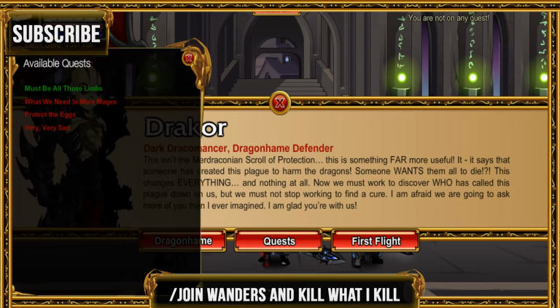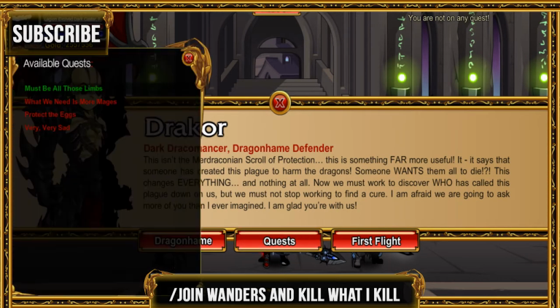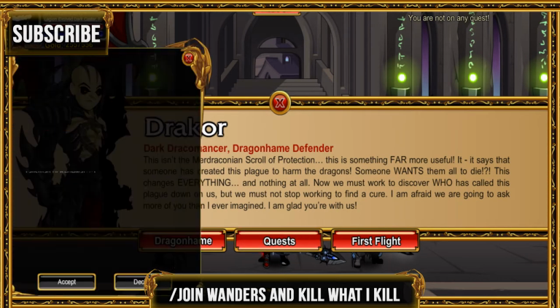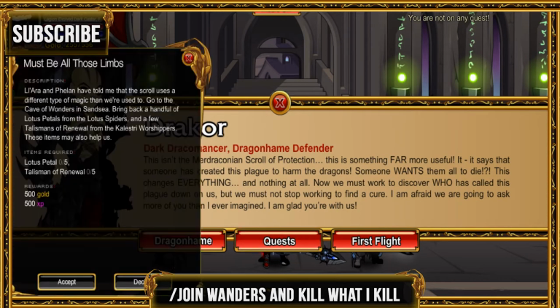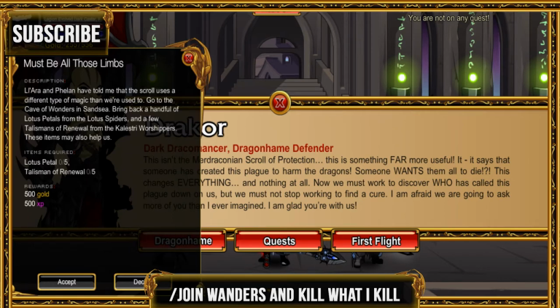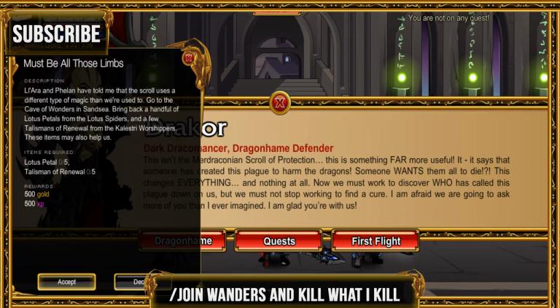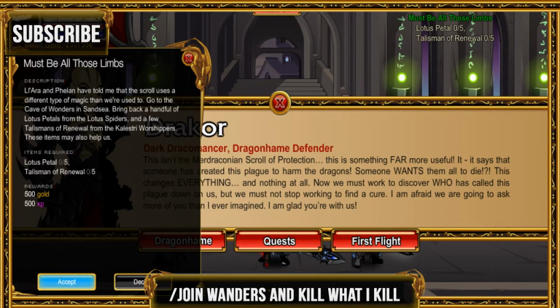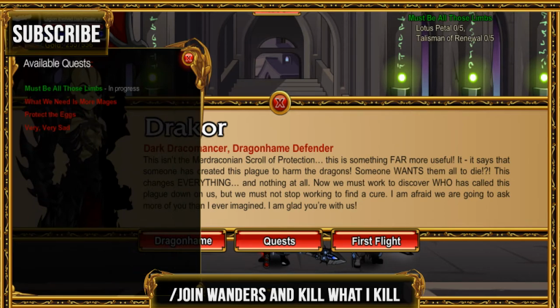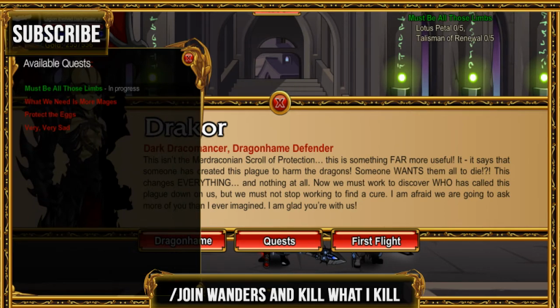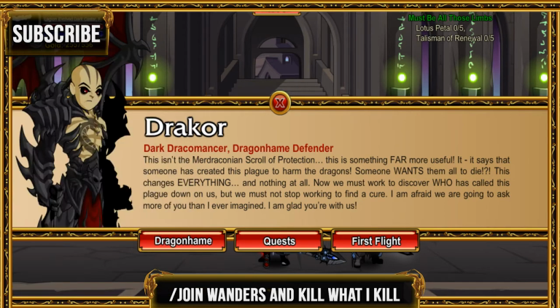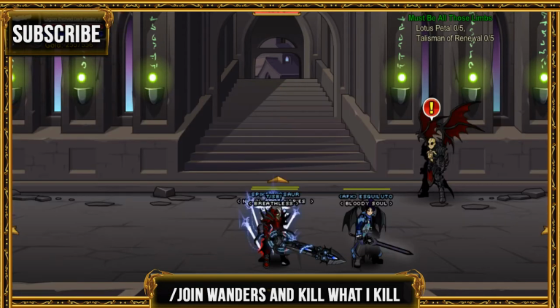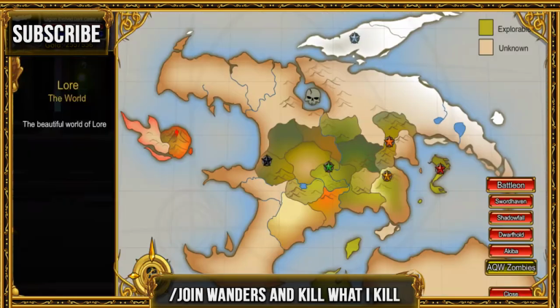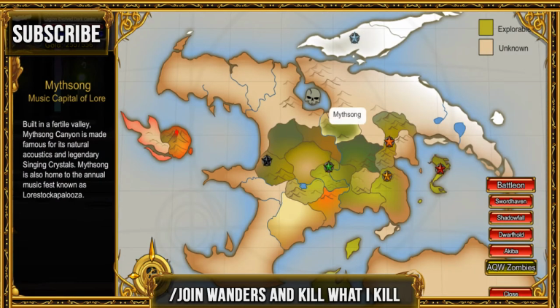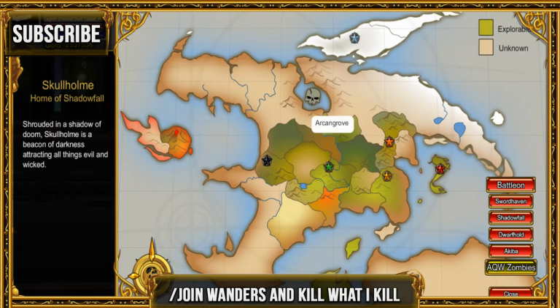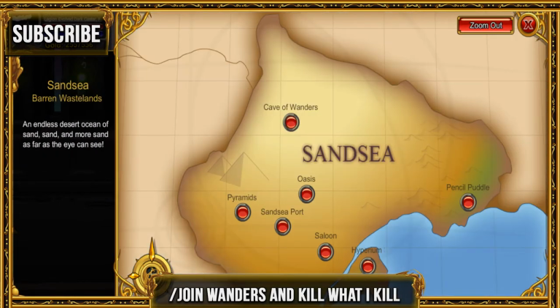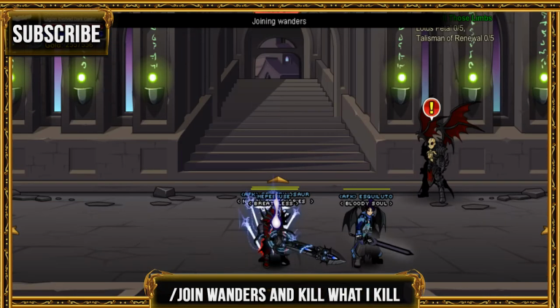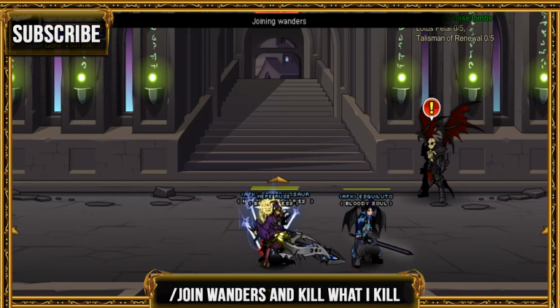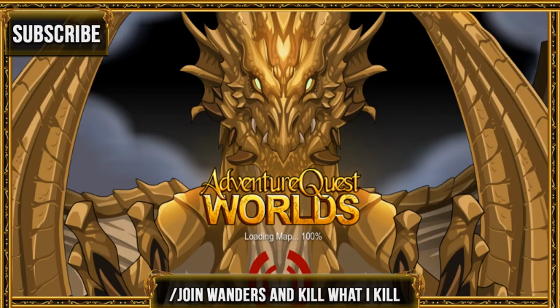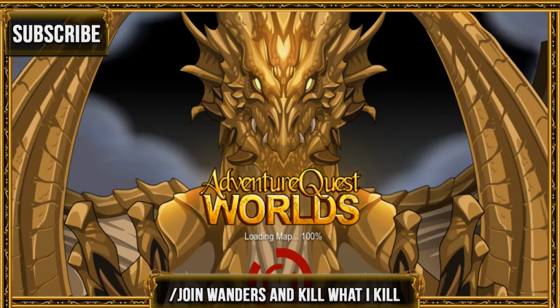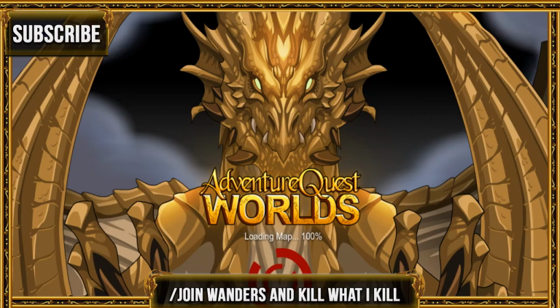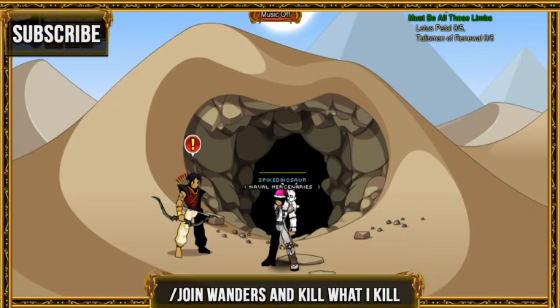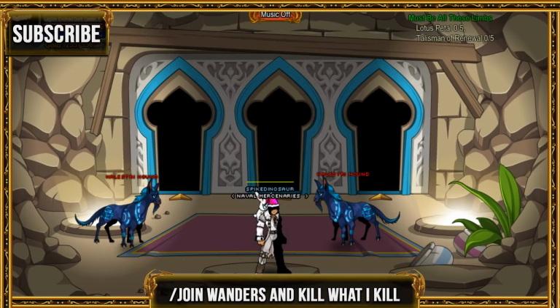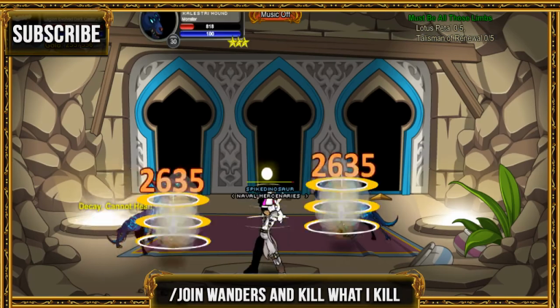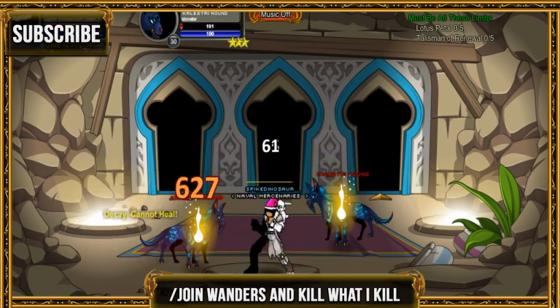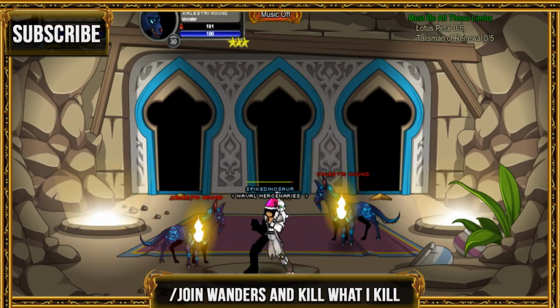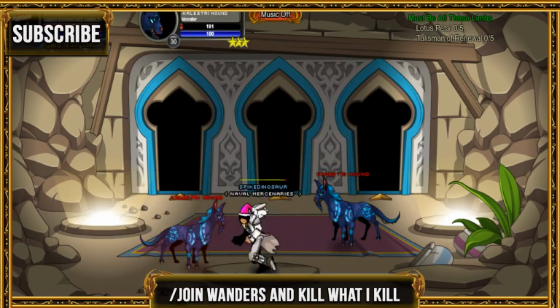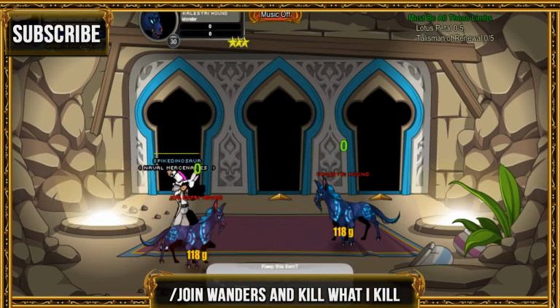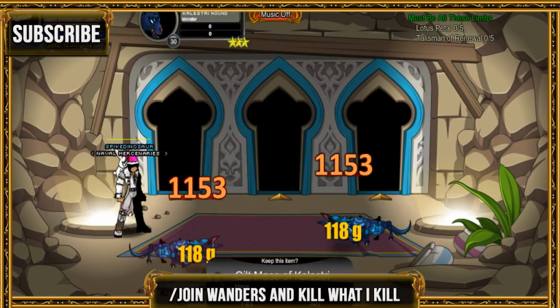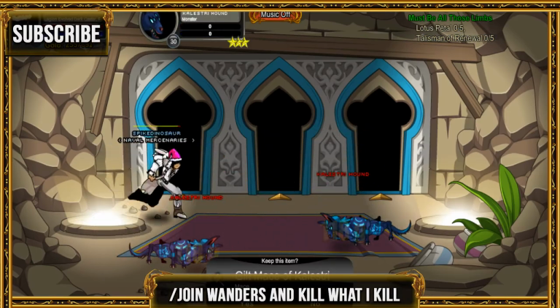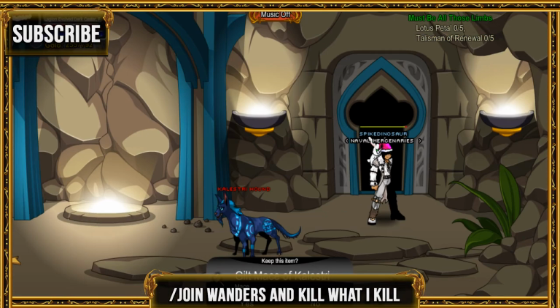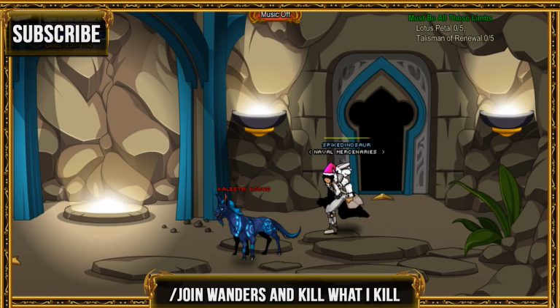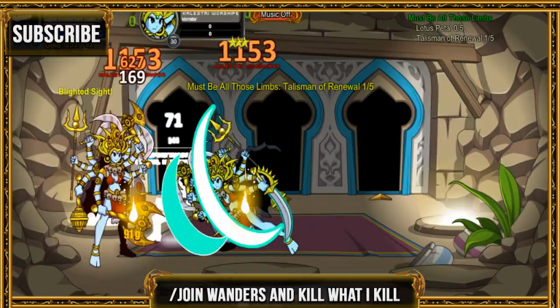For the next quest, go ahead and join Wanders and kill the lotus fighters and the monster with the six hams — I don't know how to pronounce the name. Anyway, once you finish, turn it in to the guy in Dragon Hame.